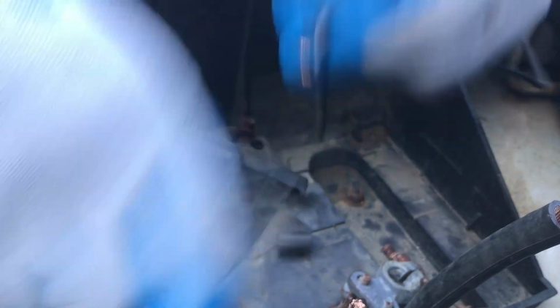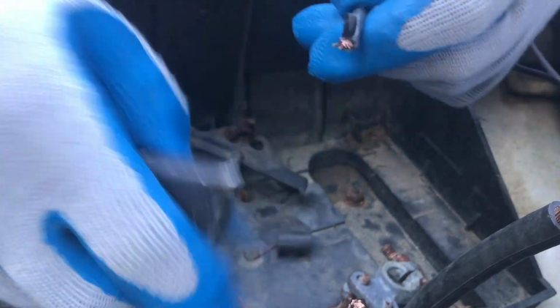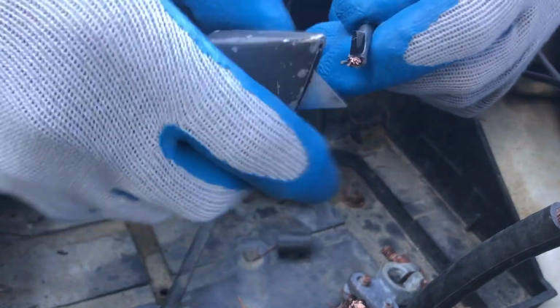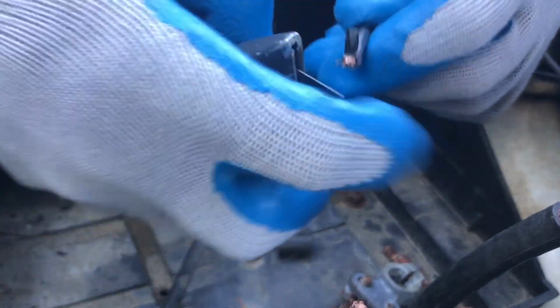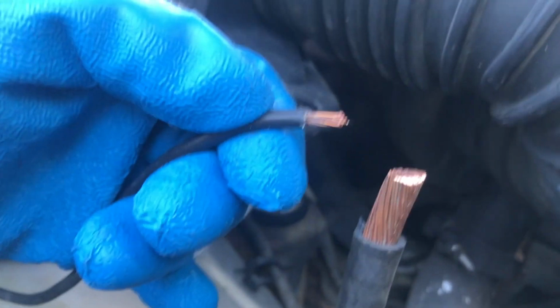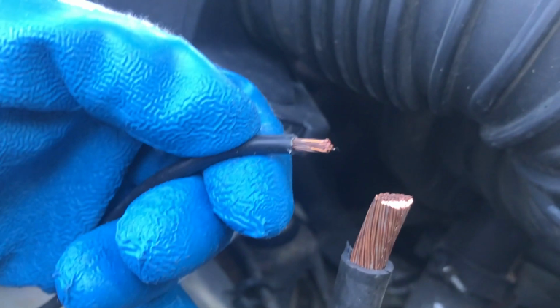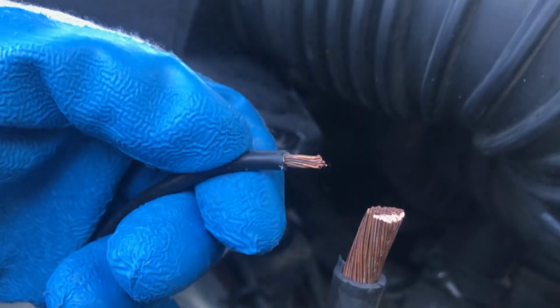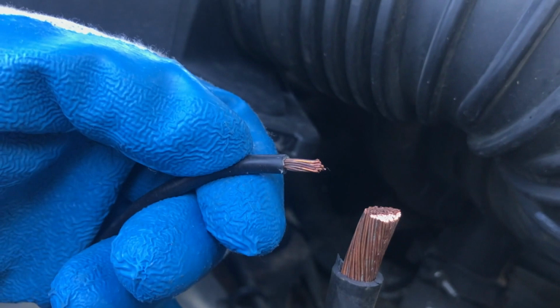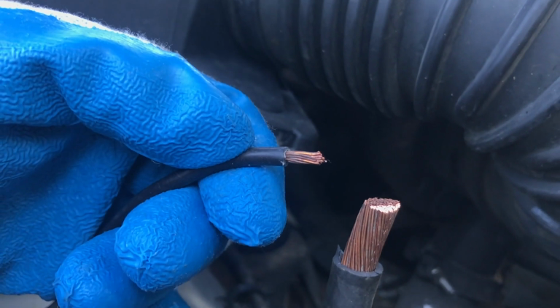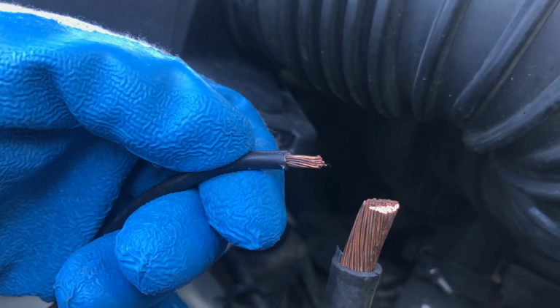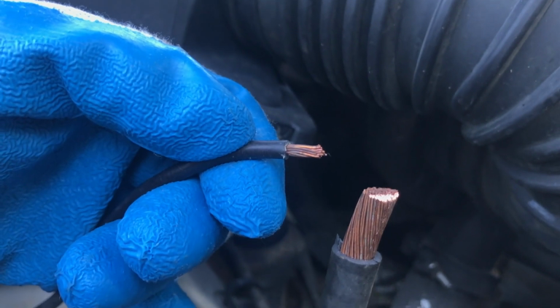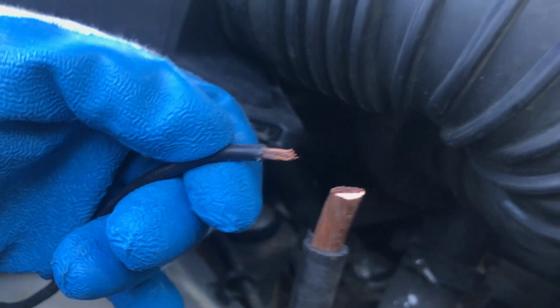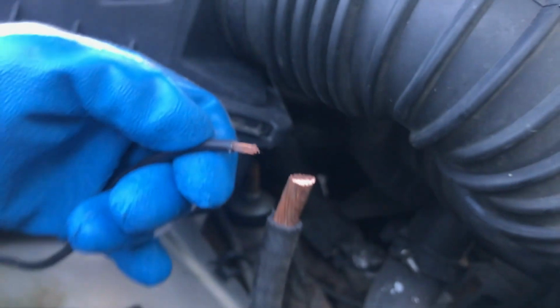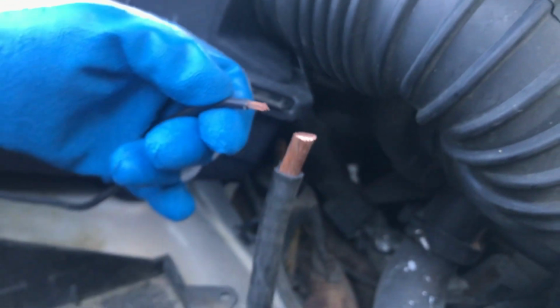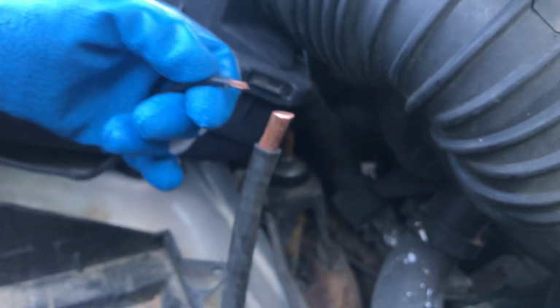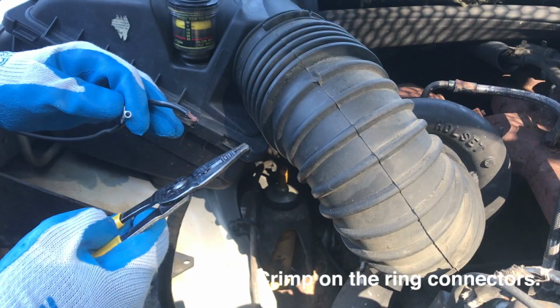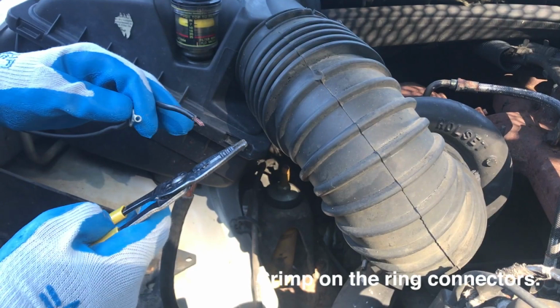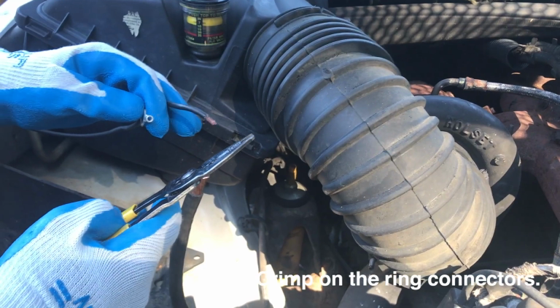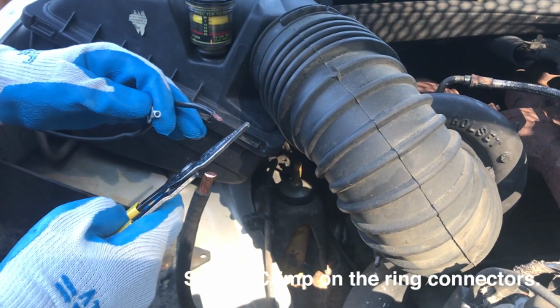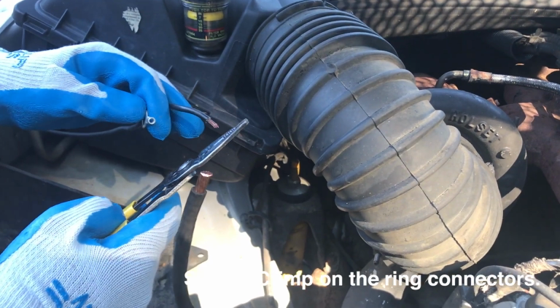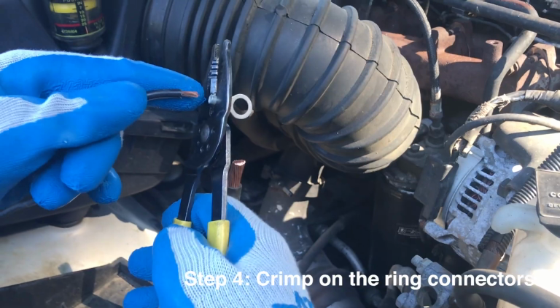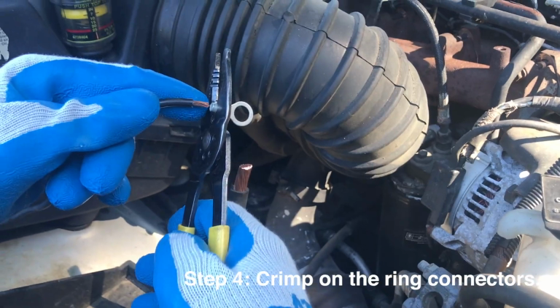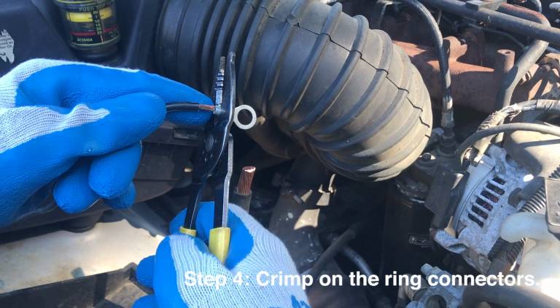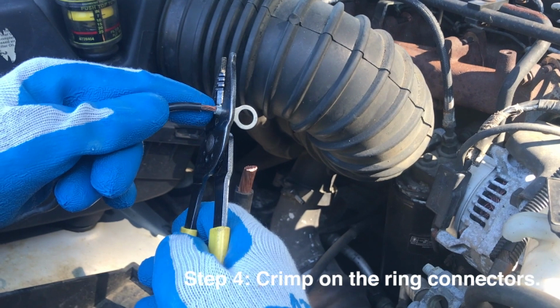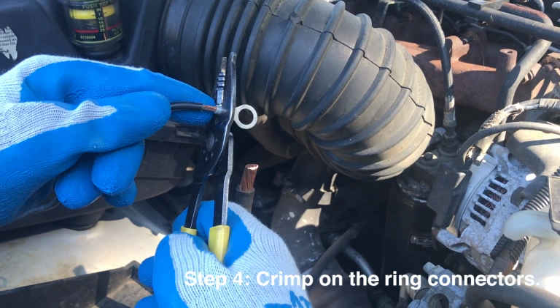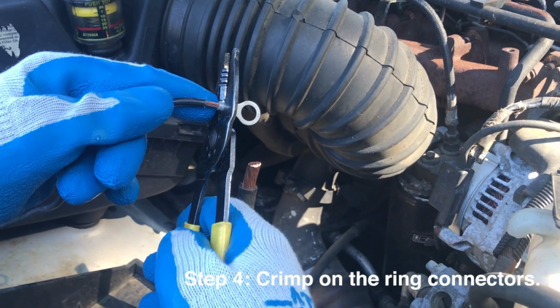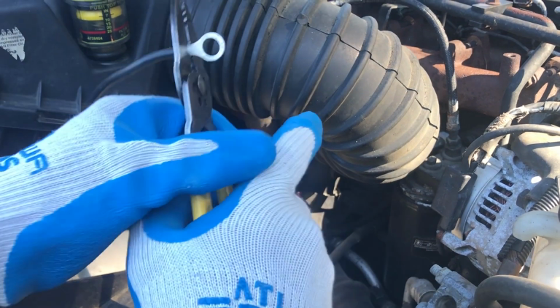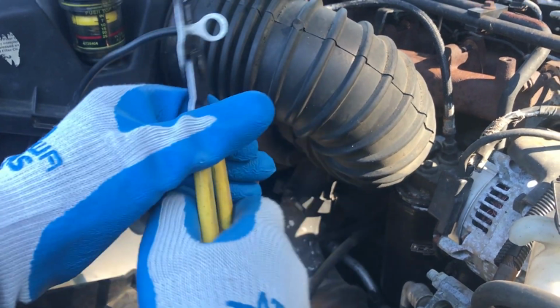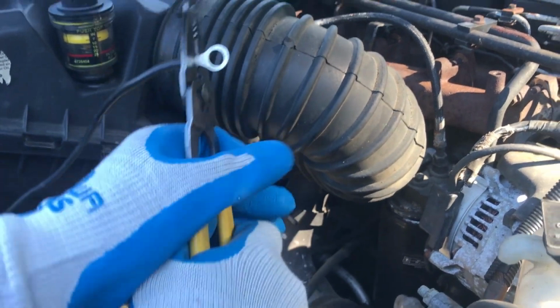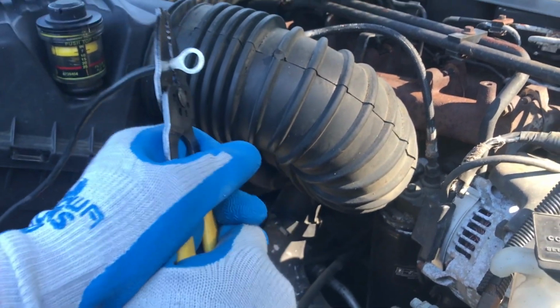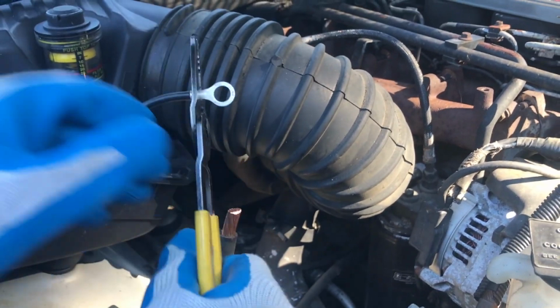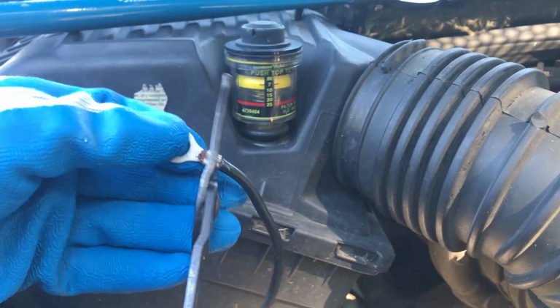We send you a pack of ends so that you can do the ends of all the ground cables as well. You'll need a crimper. Just slide the ring connector on and crimp it nice and tight.